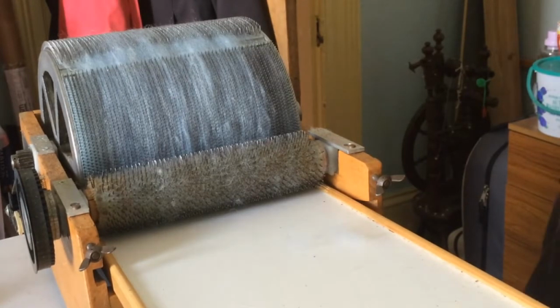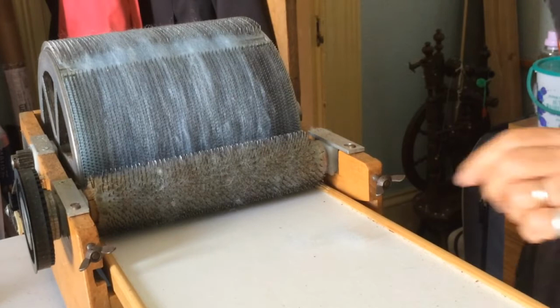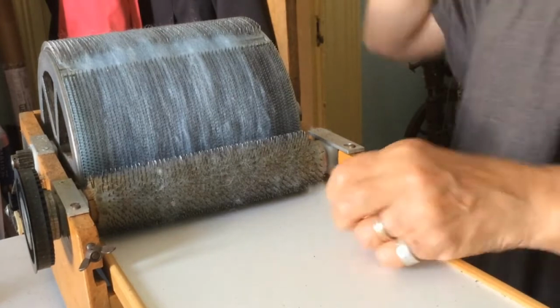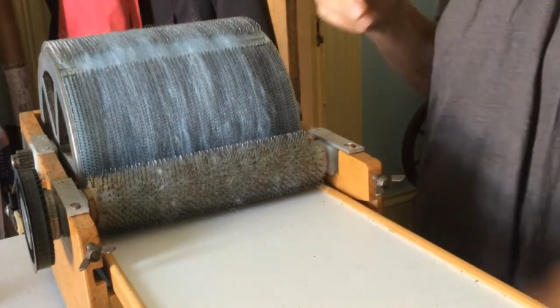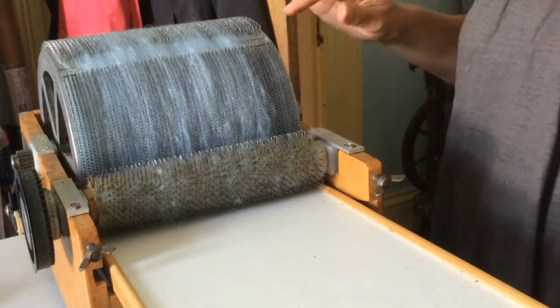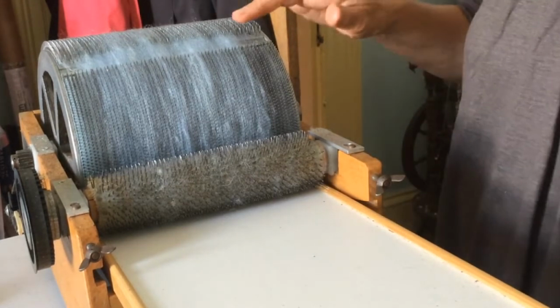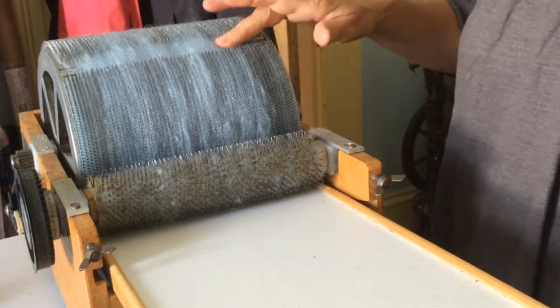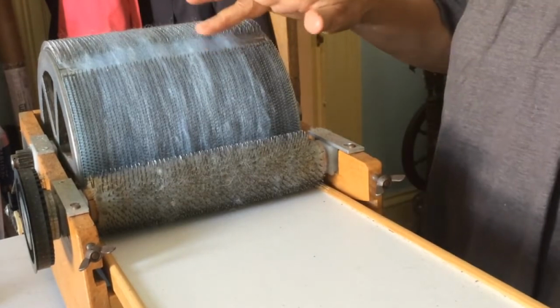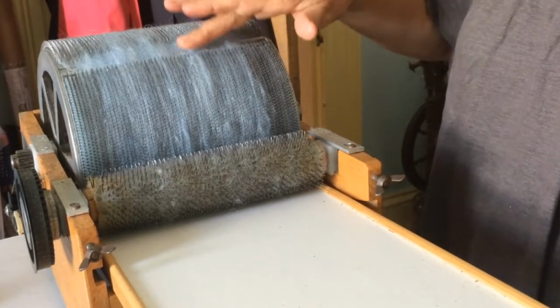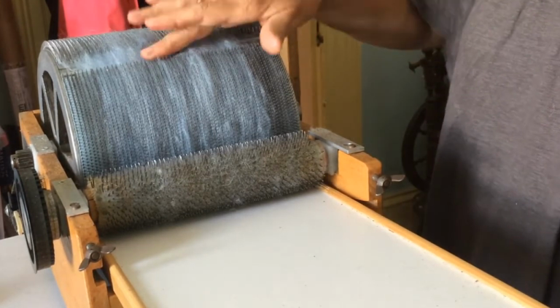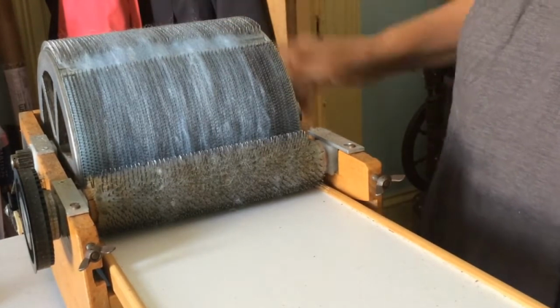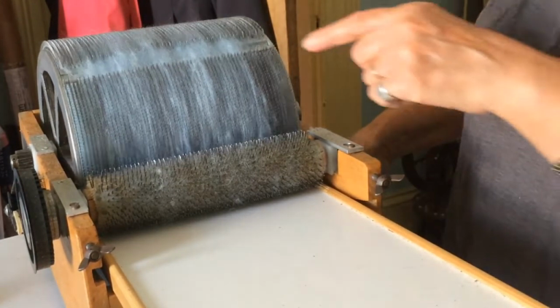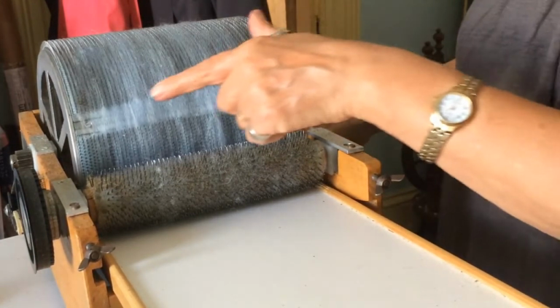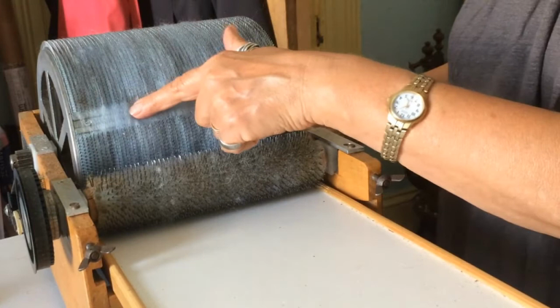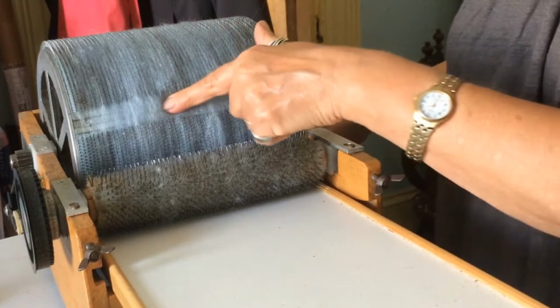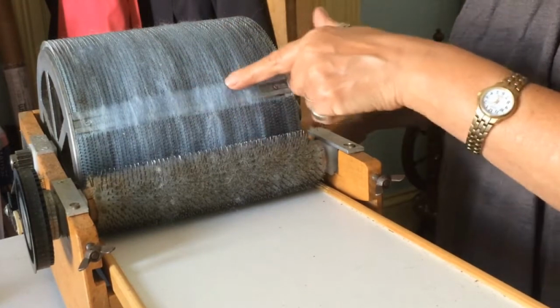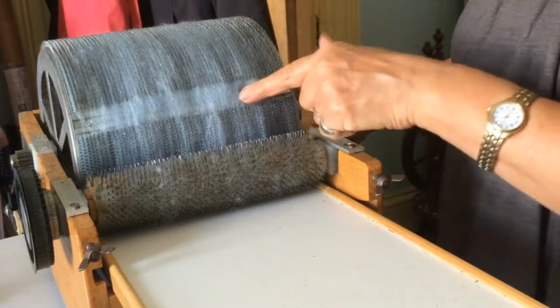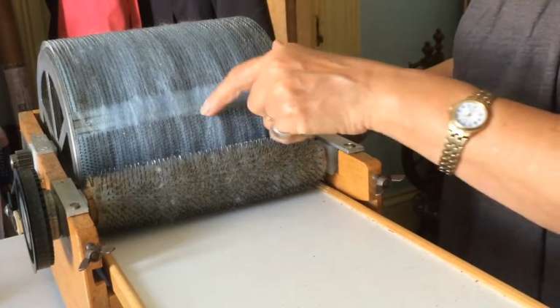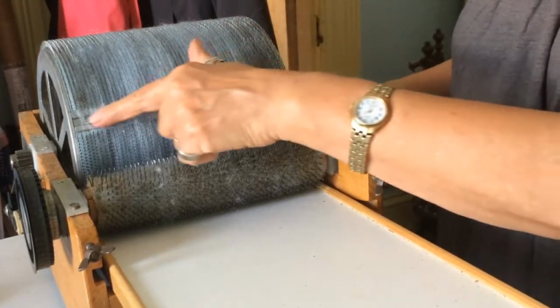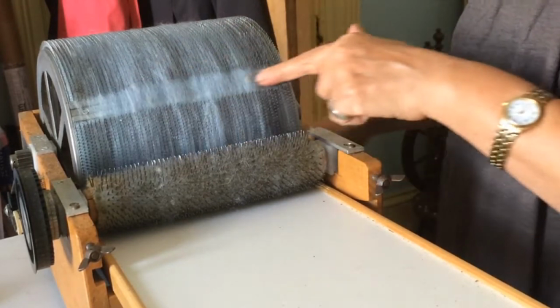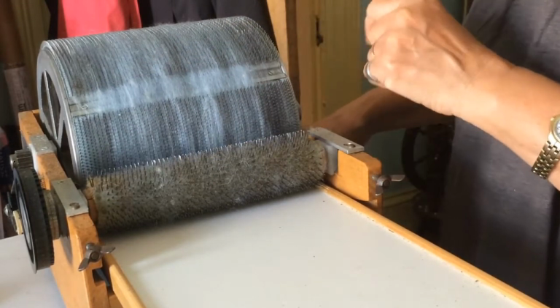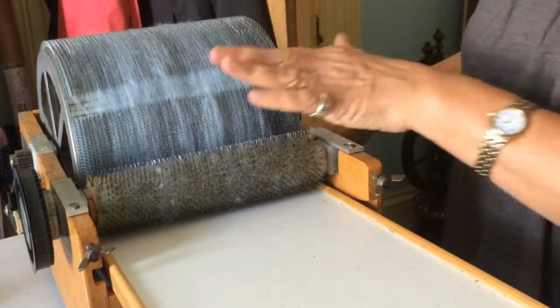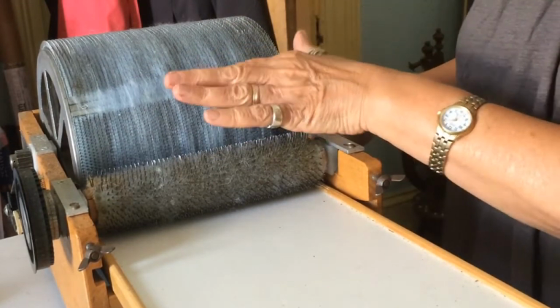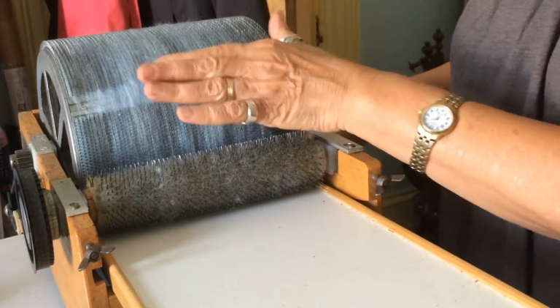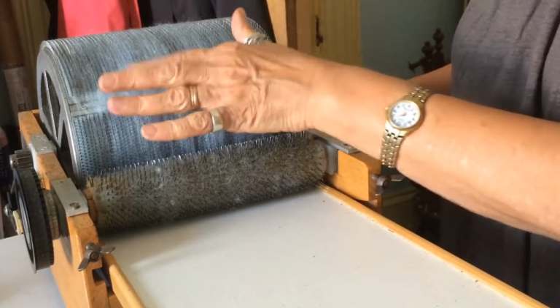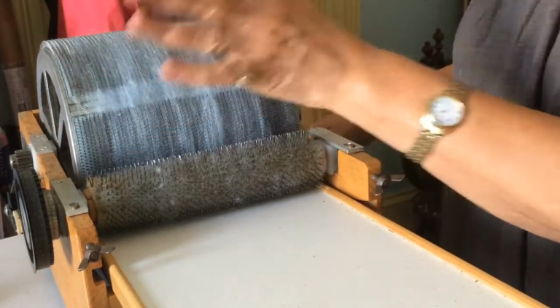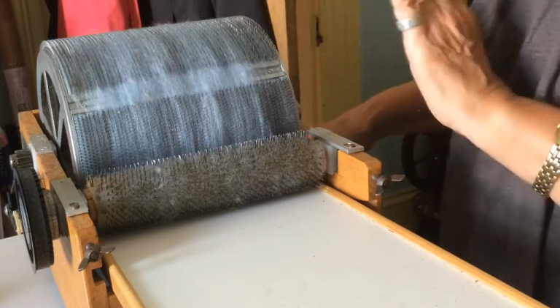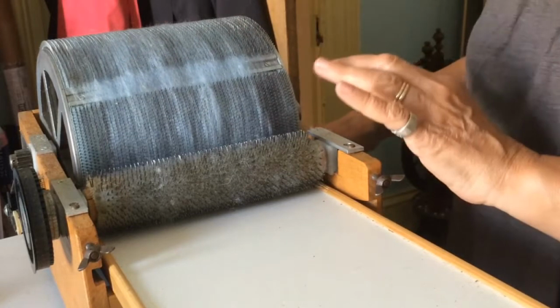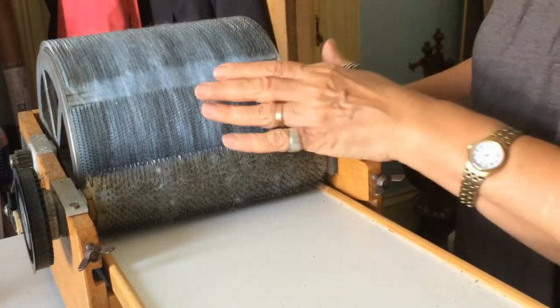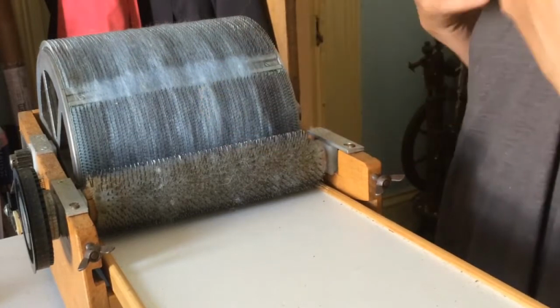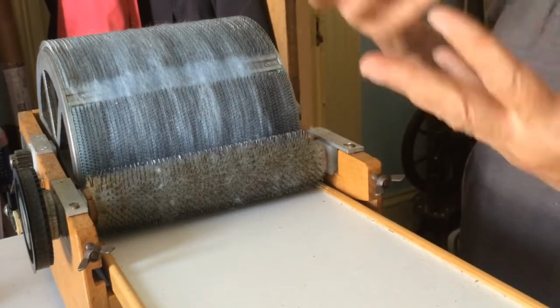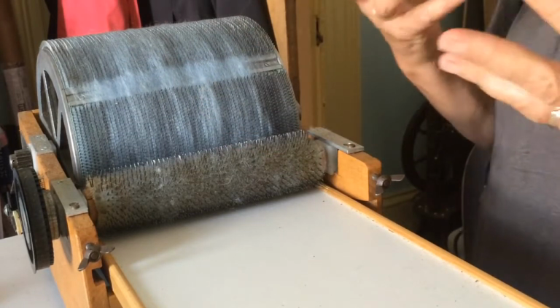I've got to the stage where I think I've got enough on there. I look at the join and if I can see the metal I can put more on. If I can't see the metal I'm usually happy, and if my finger bounces back I don't want to cram too much on because I want a nice light and open roping to come off.